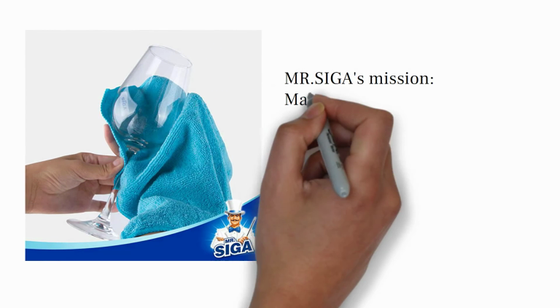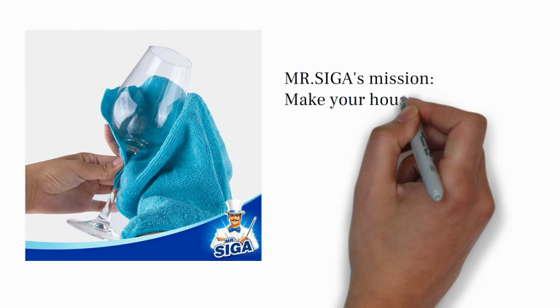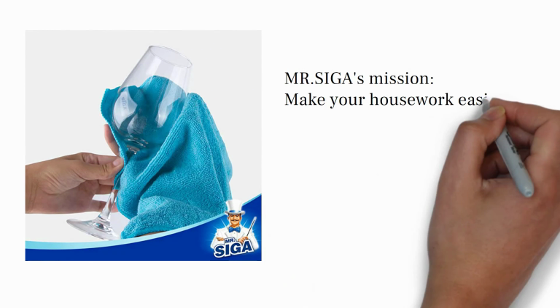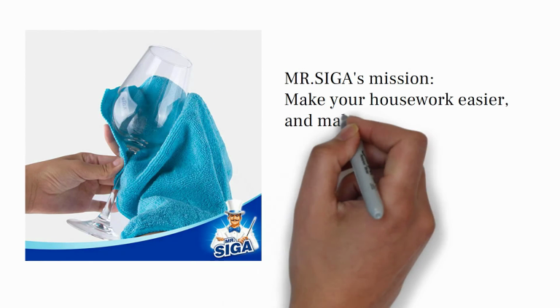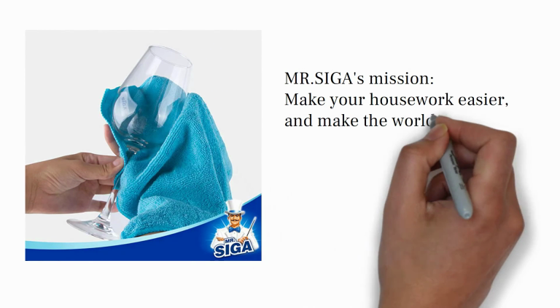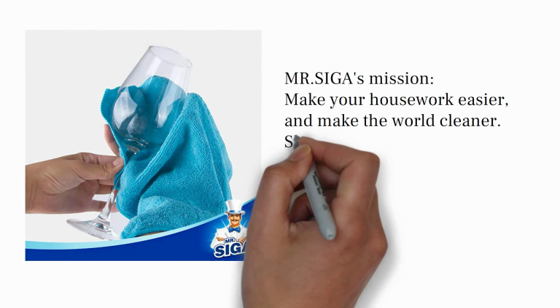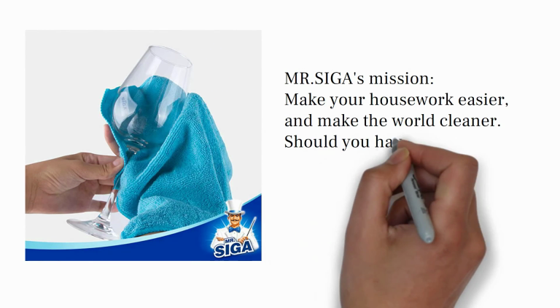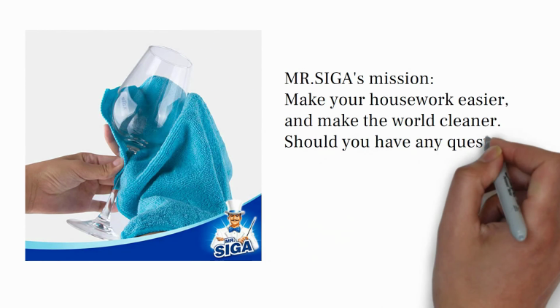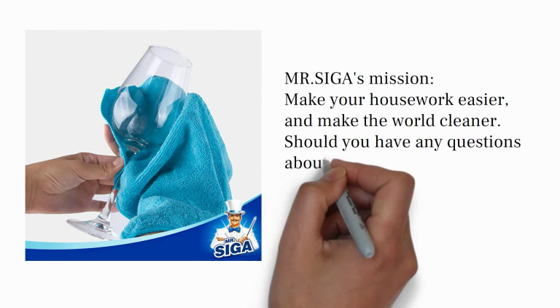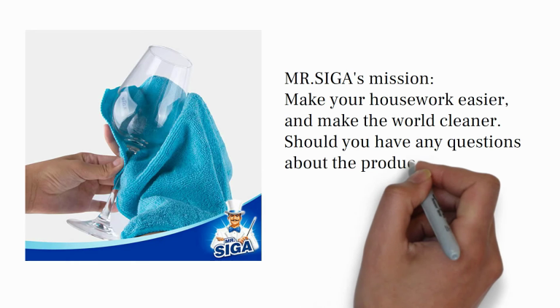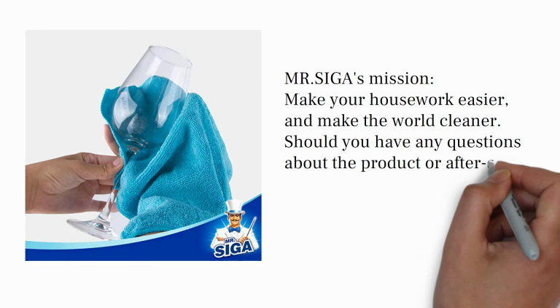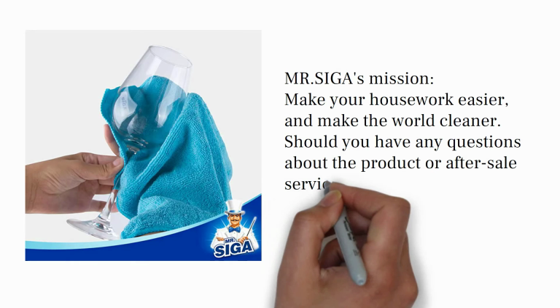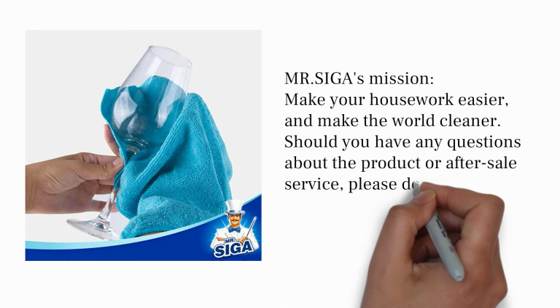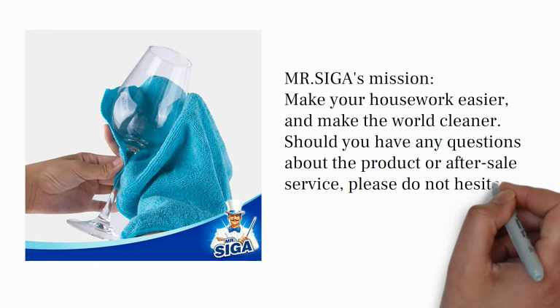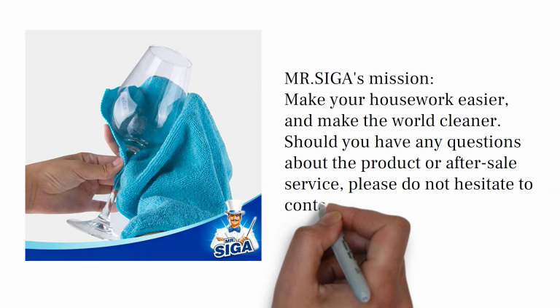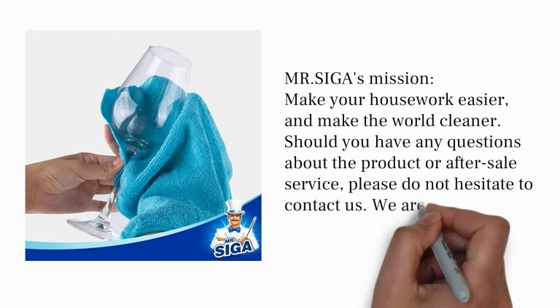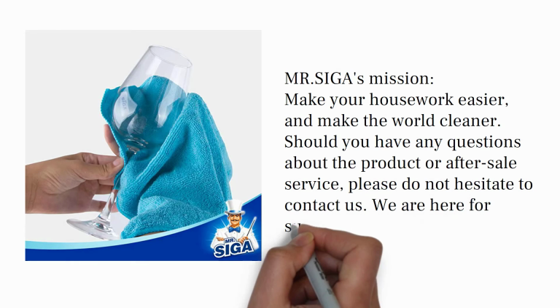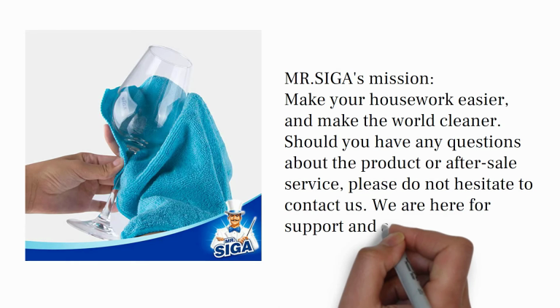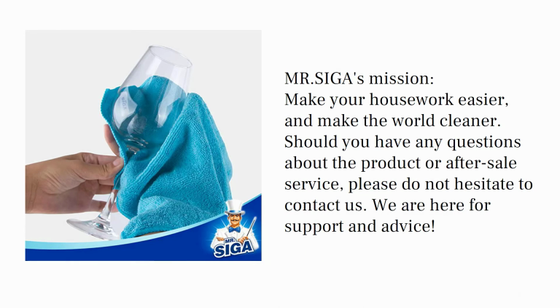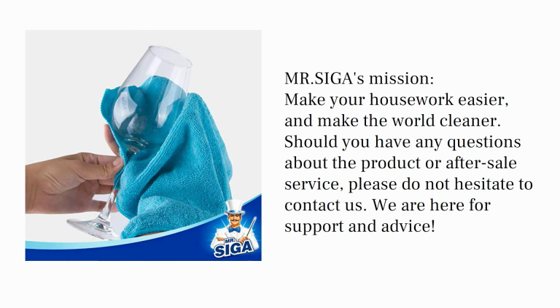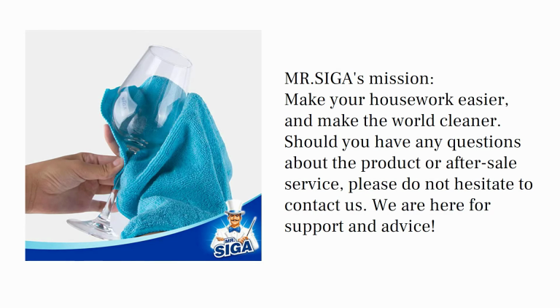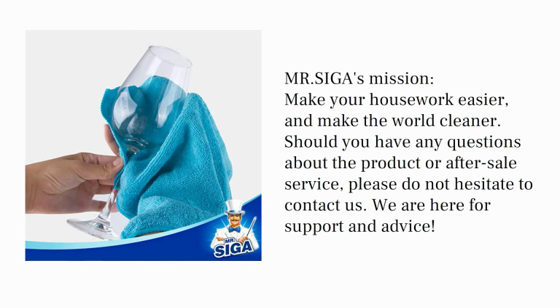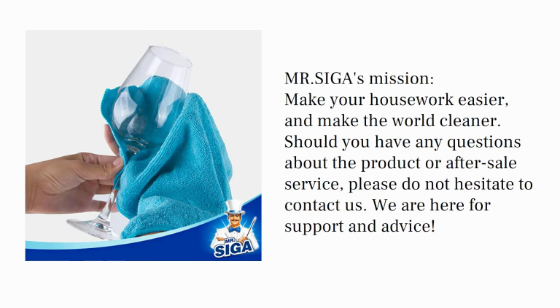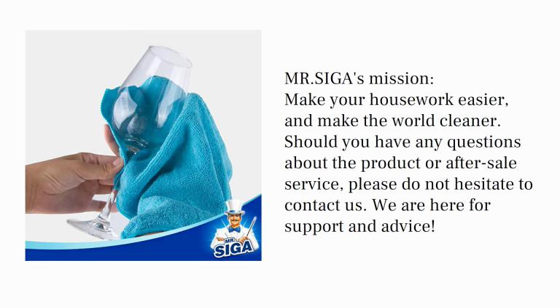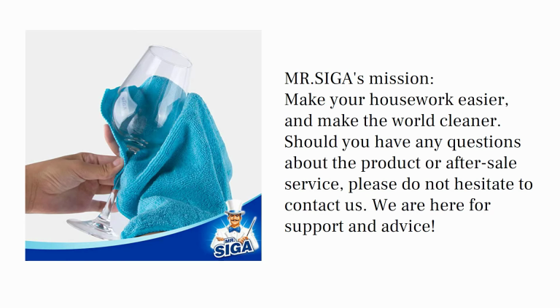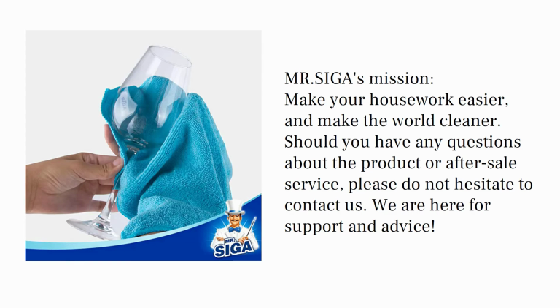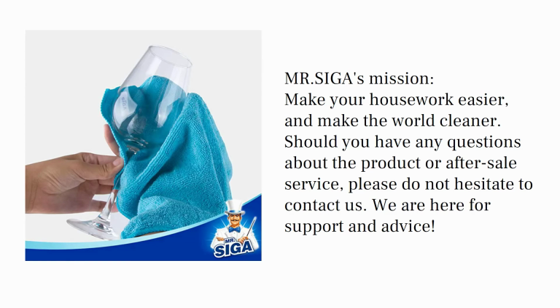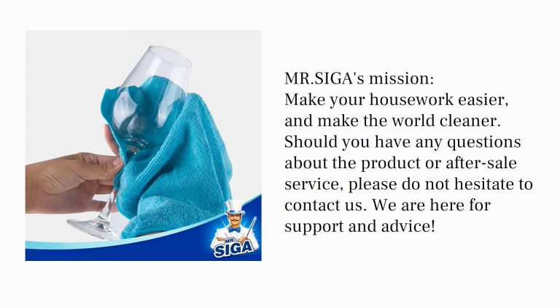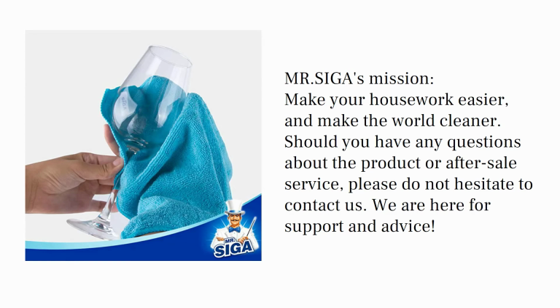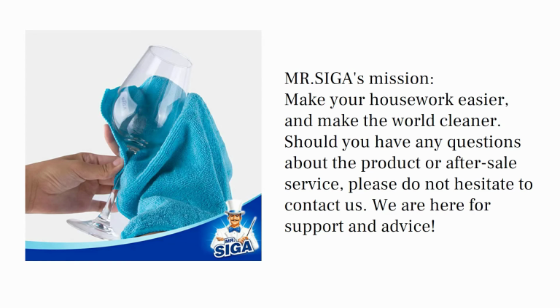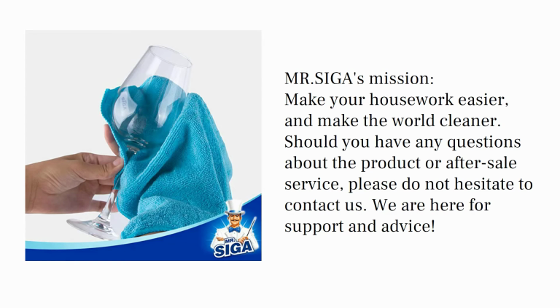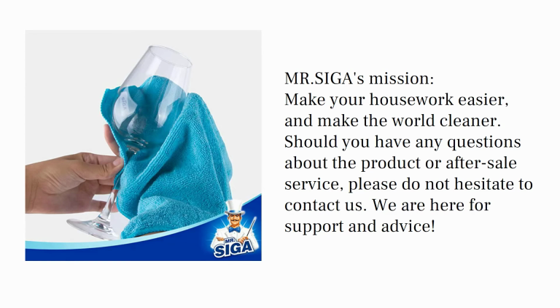Mr. Siga's mission: make your housework easier and make the world cleaner. Should you have any questions about the product or after-sale service, please do not hesitate to contact us. We are here for support and advice.